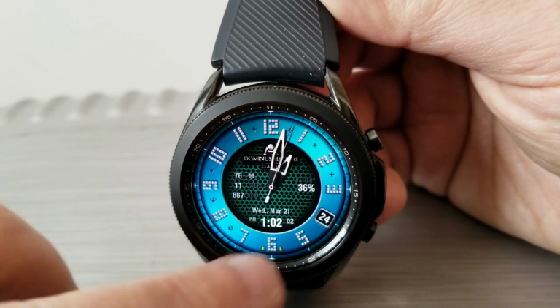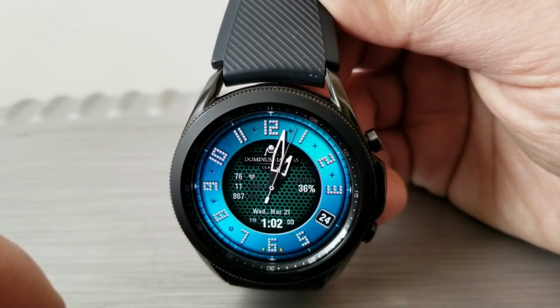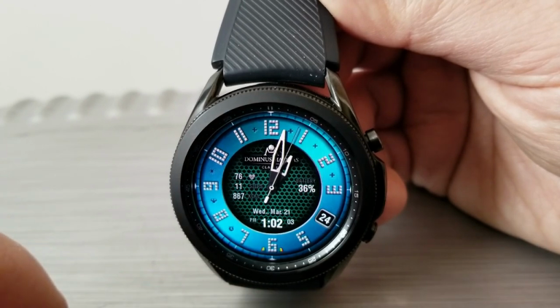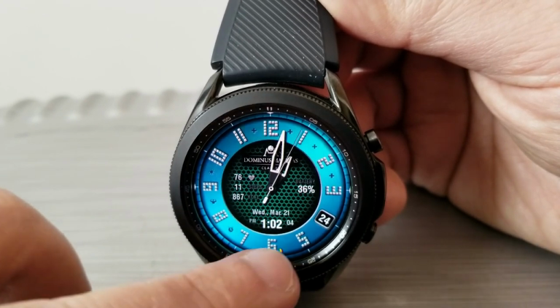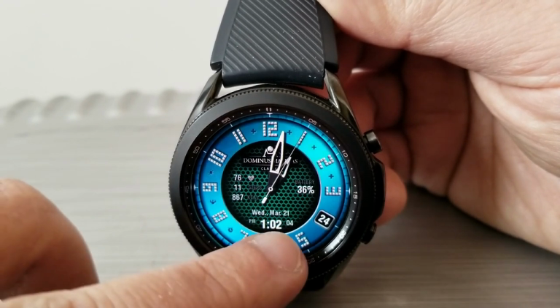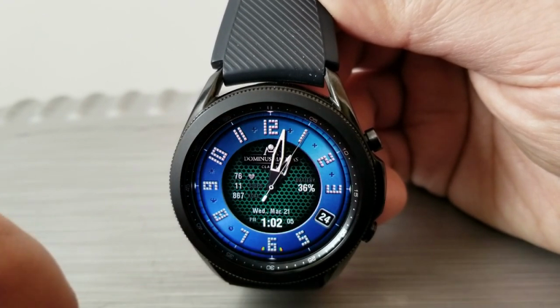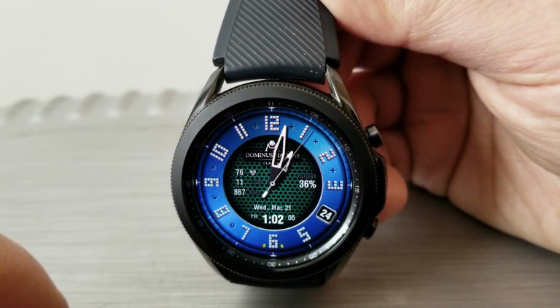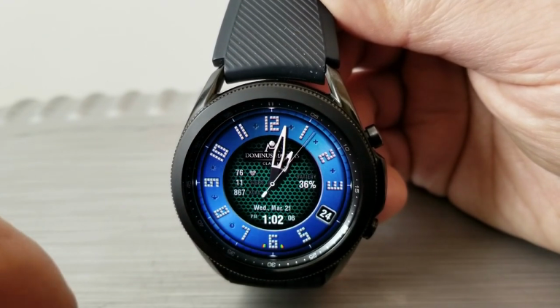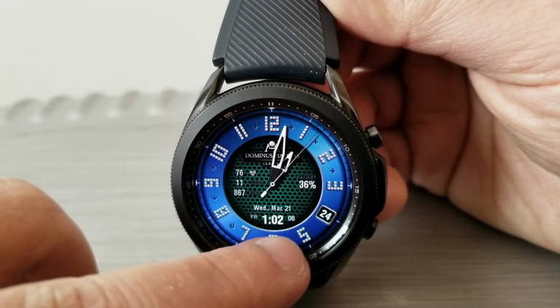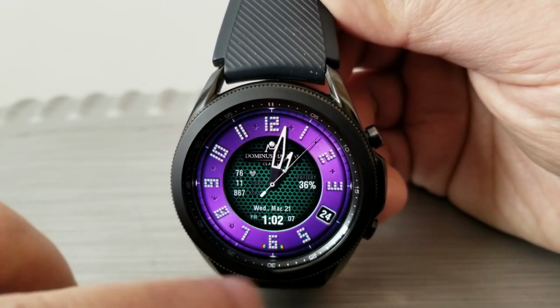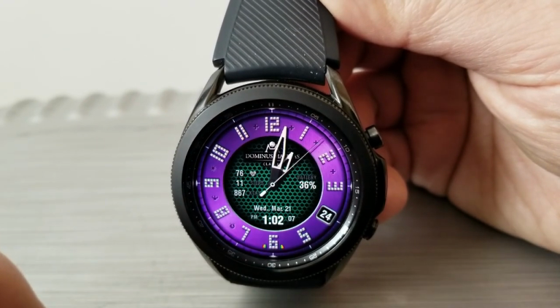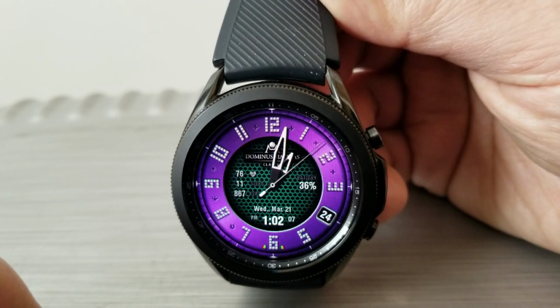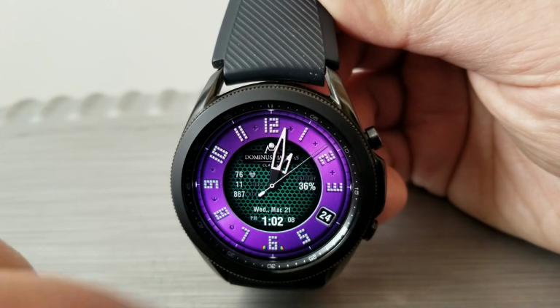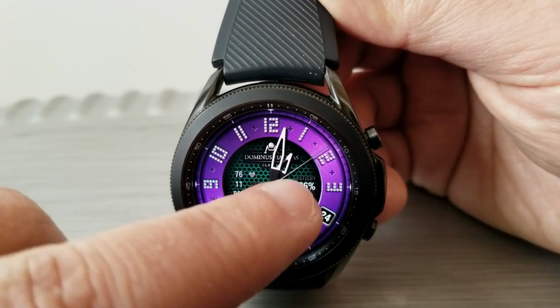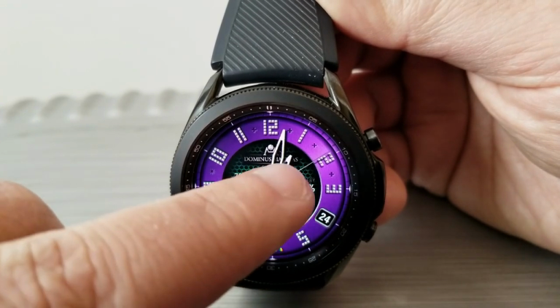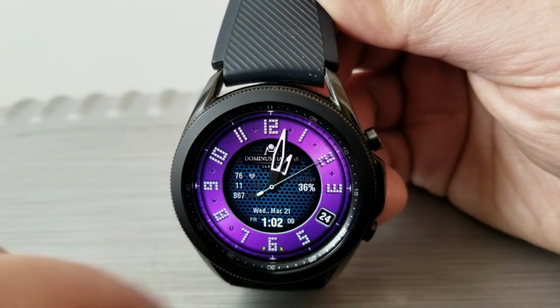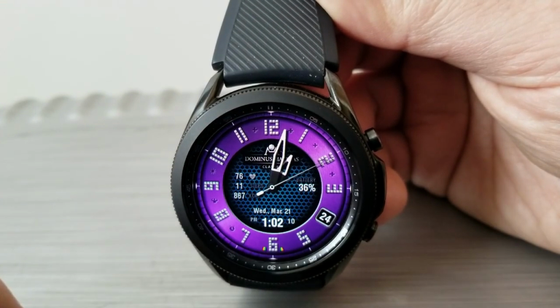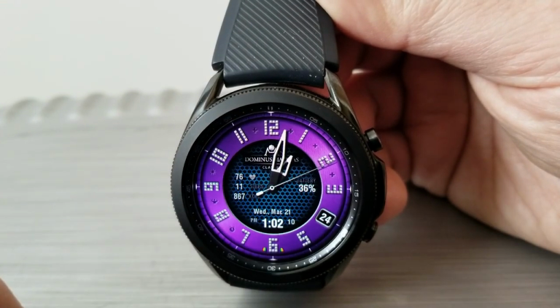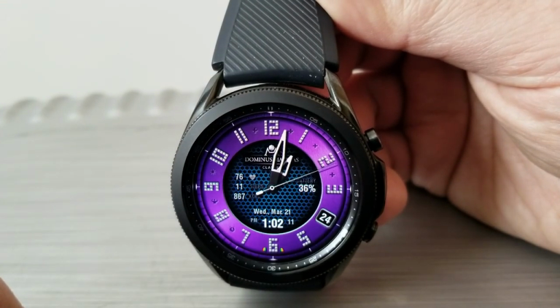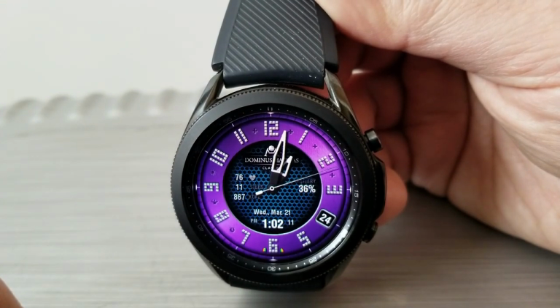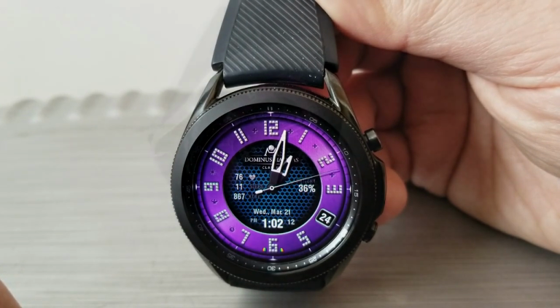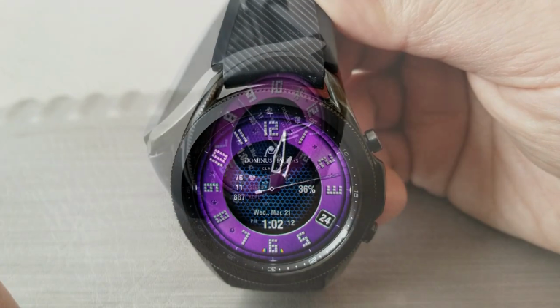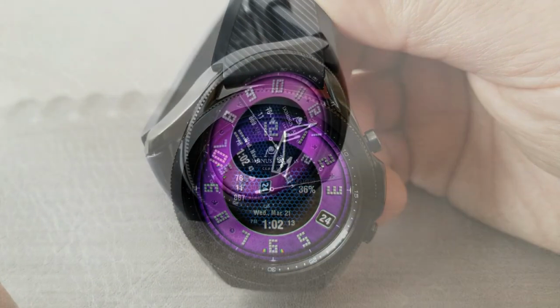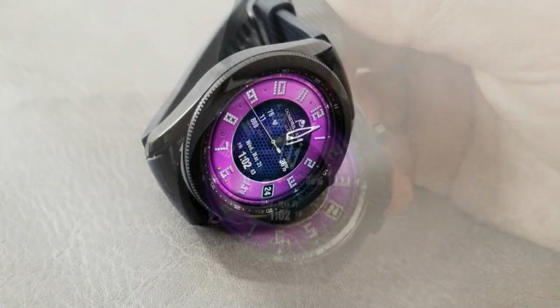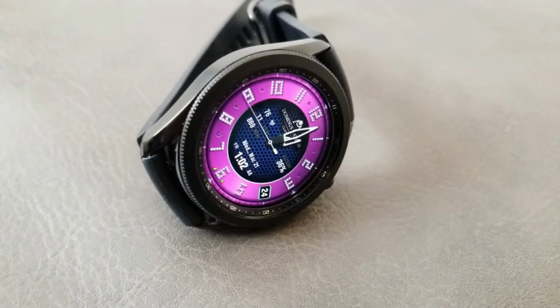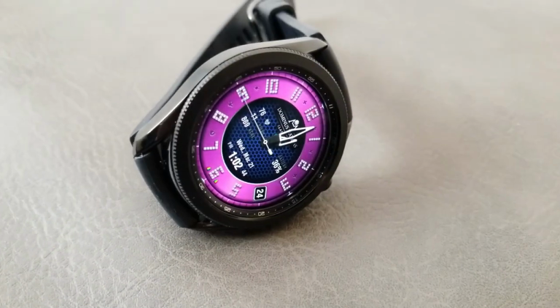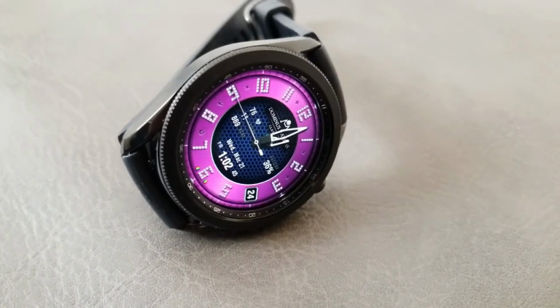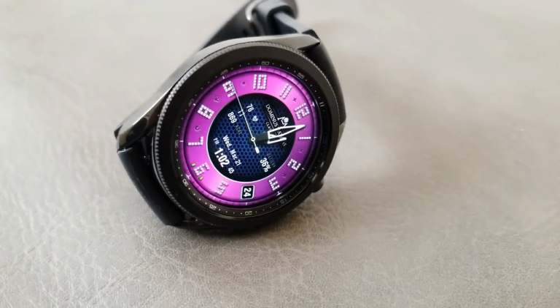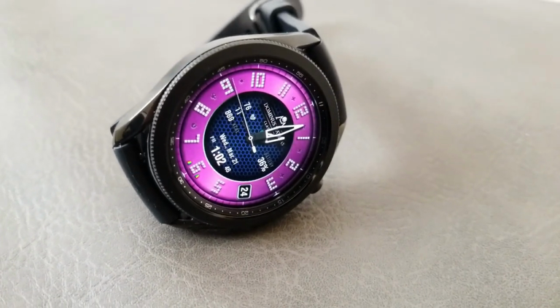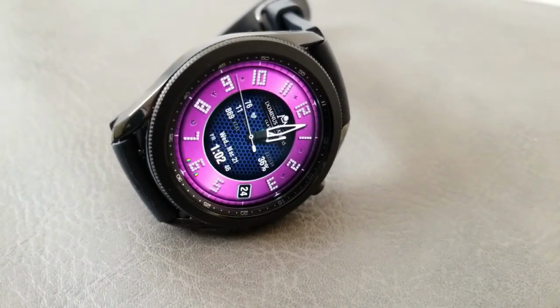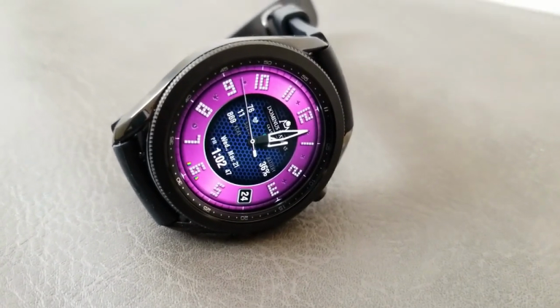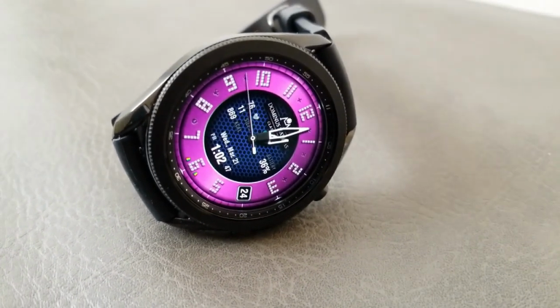For customizations you can change up the colors of that outer ring around the bezel — you just need to tap down in the sixth position to do that. You can also change the colors of that nice textured background for the center of the face by tapping right in the middle to cycle through all those choices.